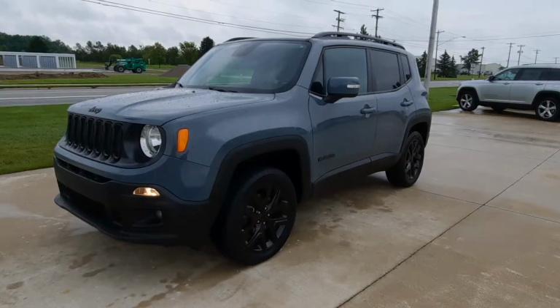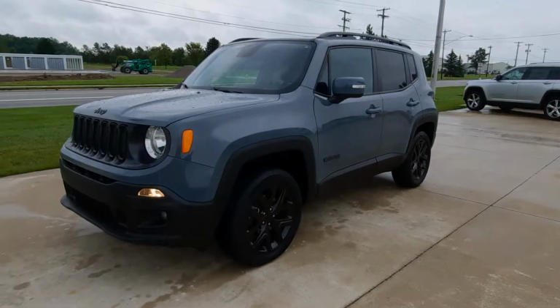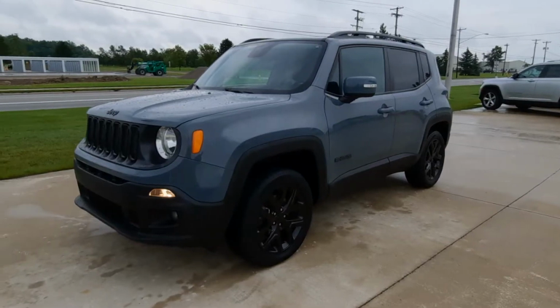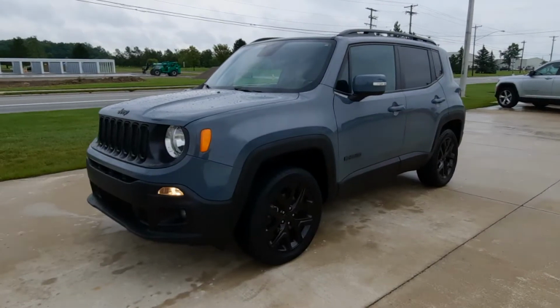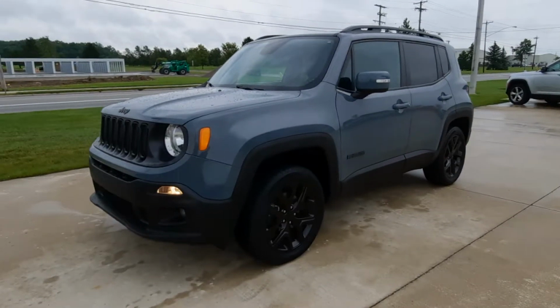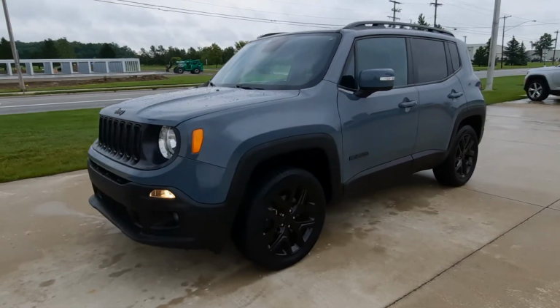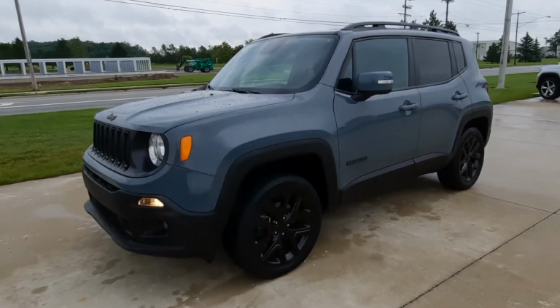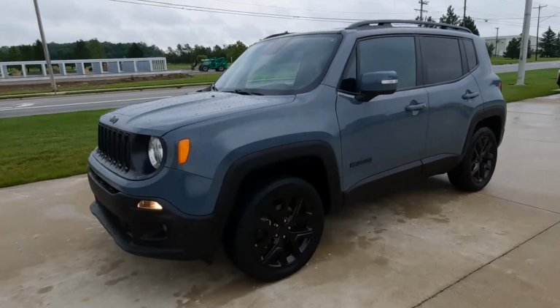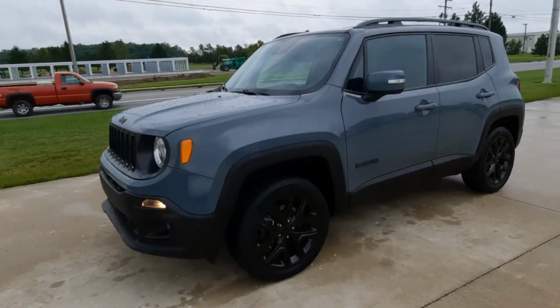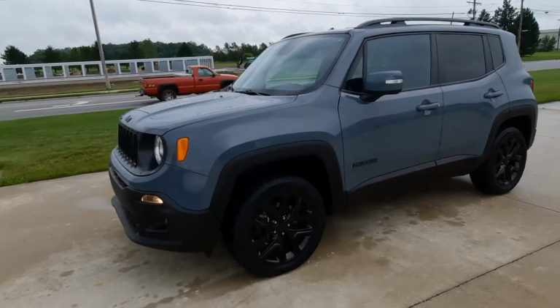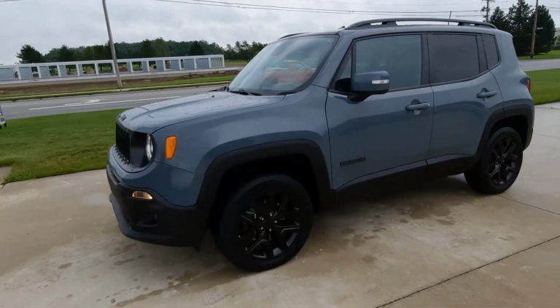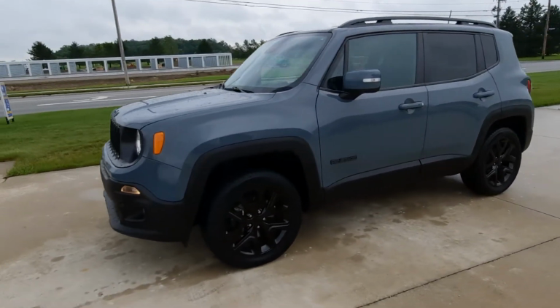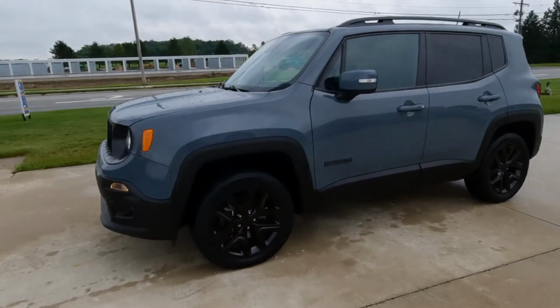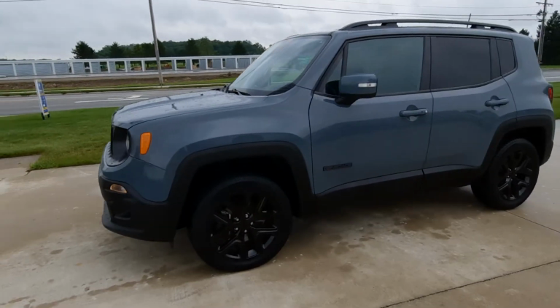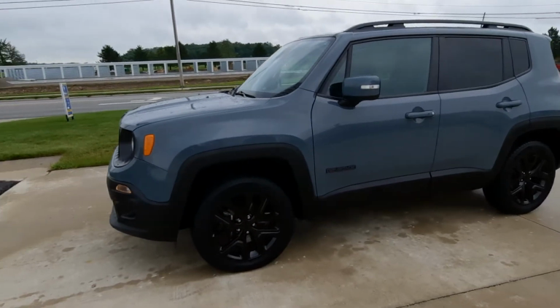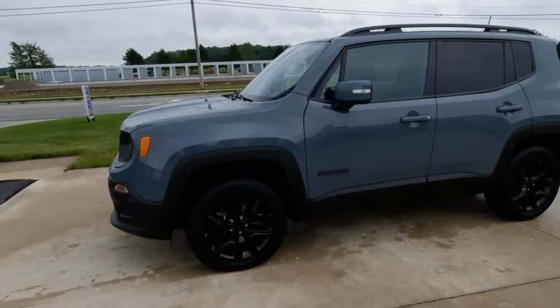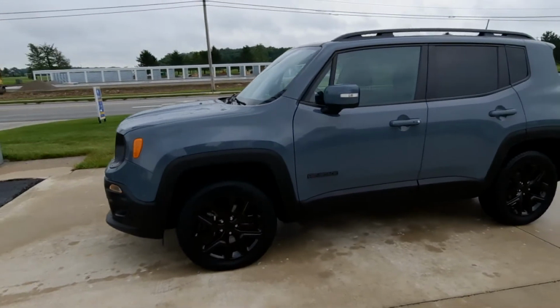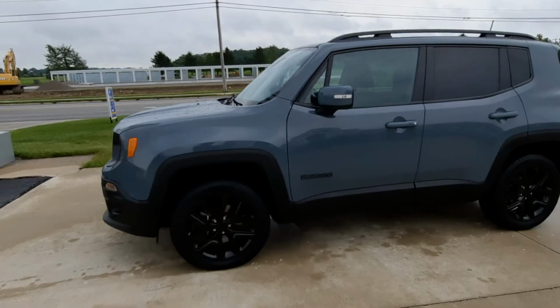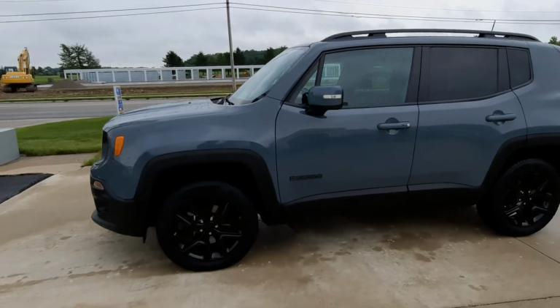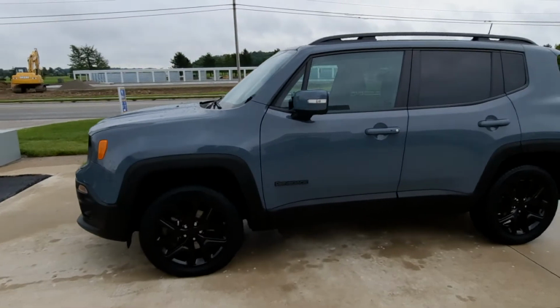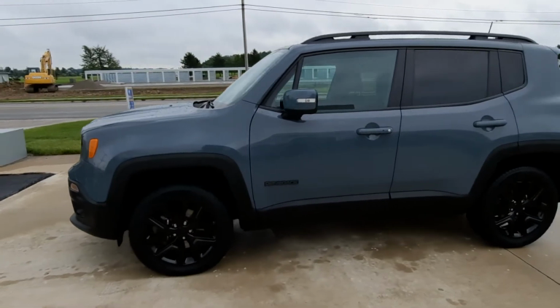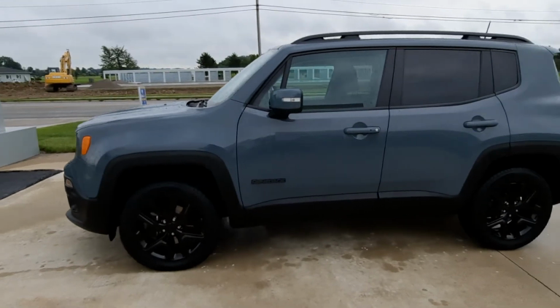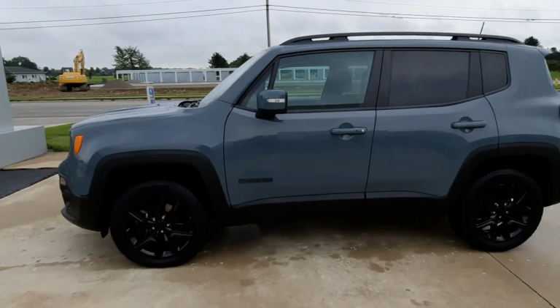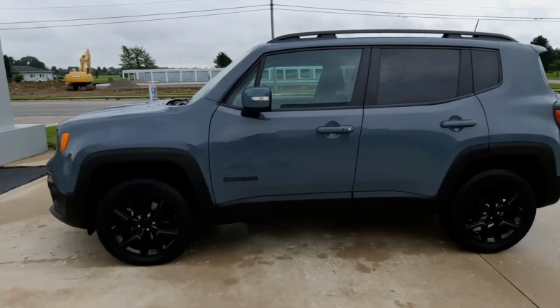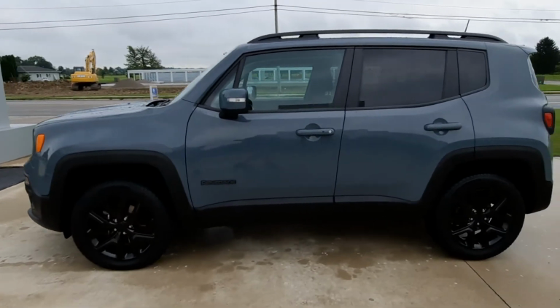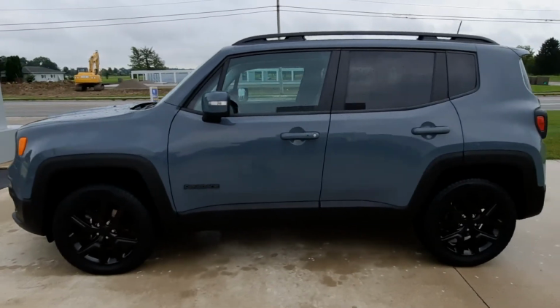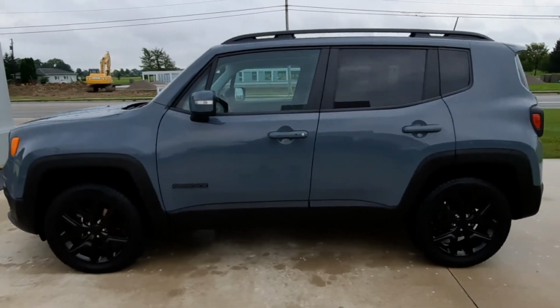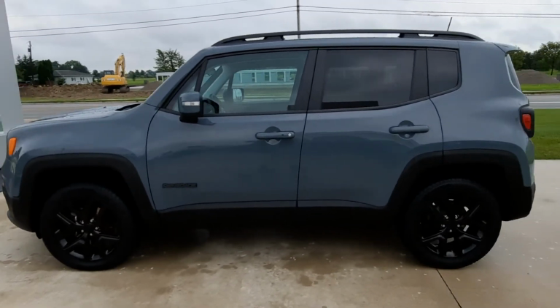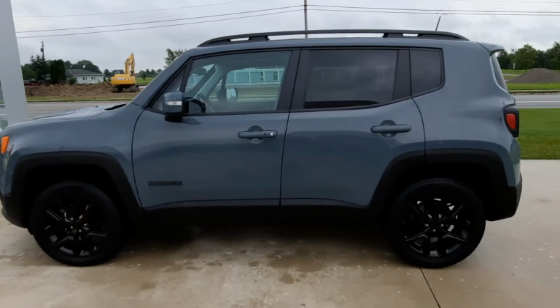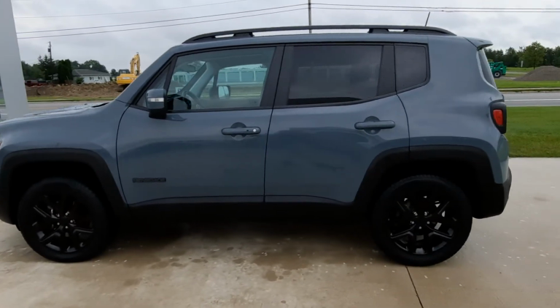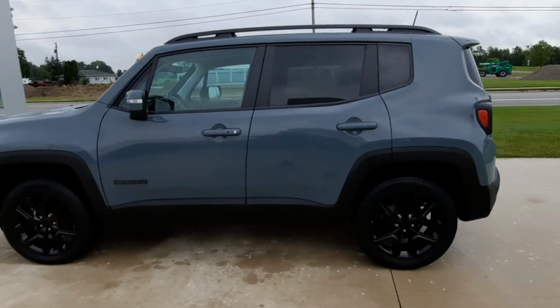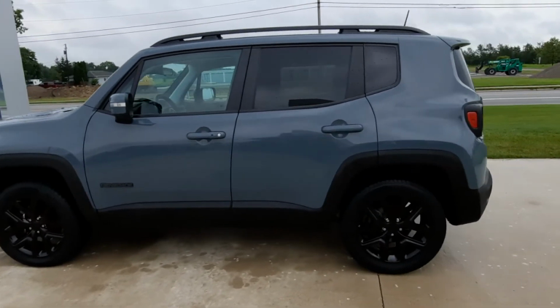Angel here at Terry Henricks Chrysler. We're going to take you on a quick walk around of this 2018 Jeep Renegade Latitude. This one is four-wheel drive.